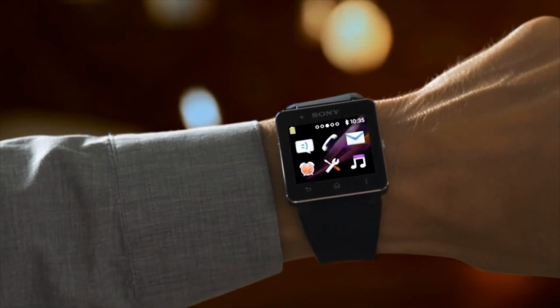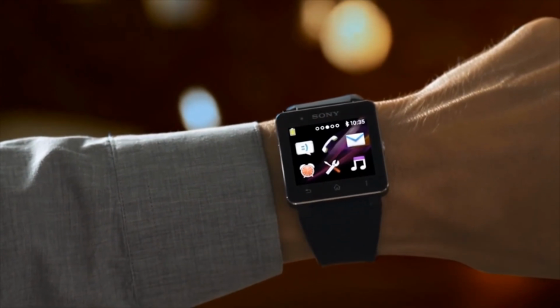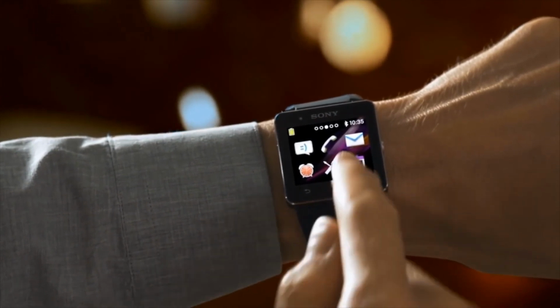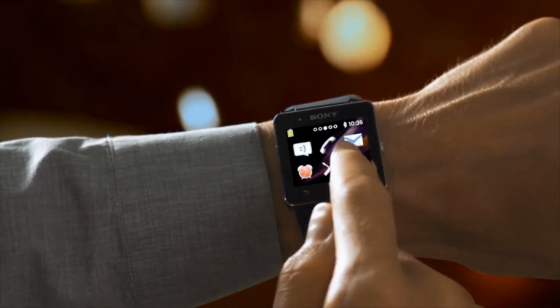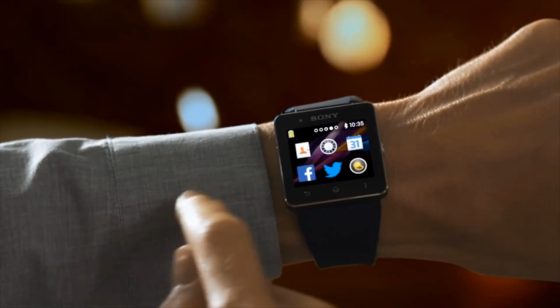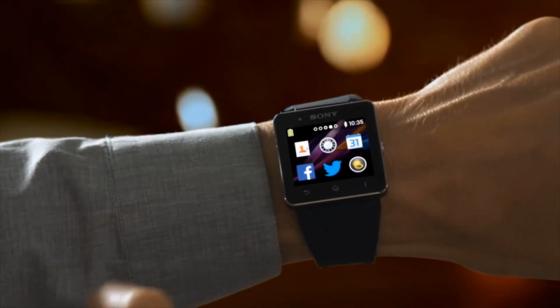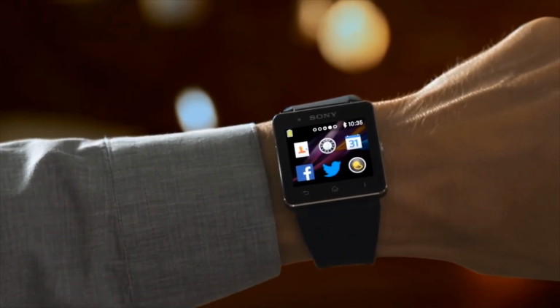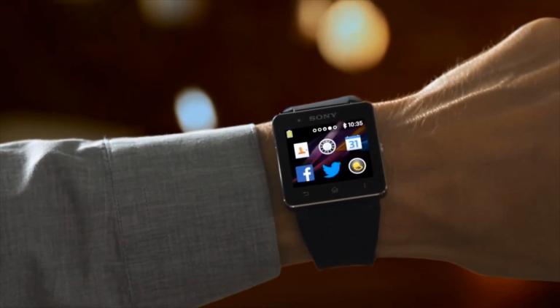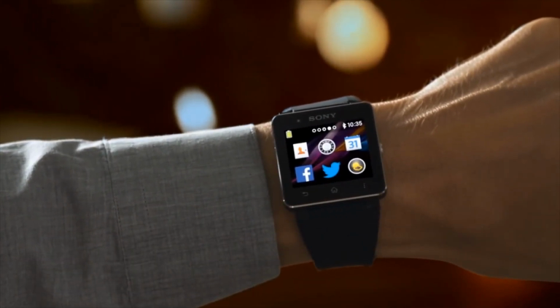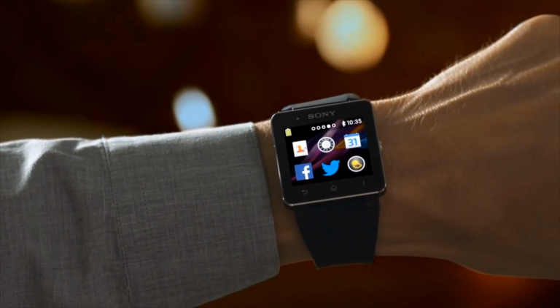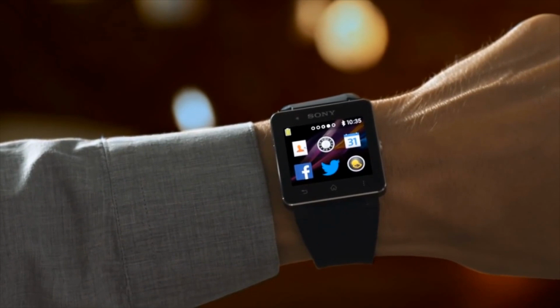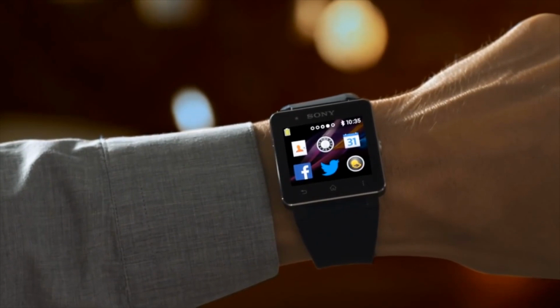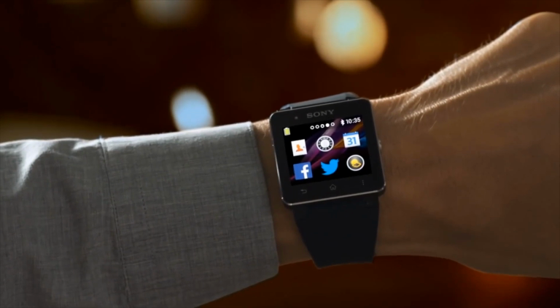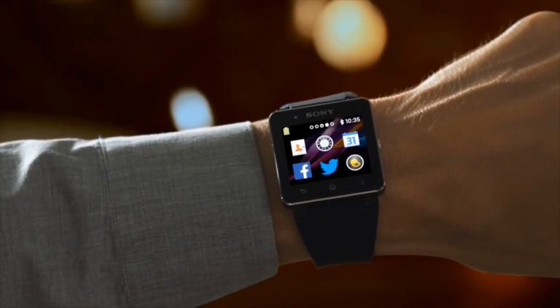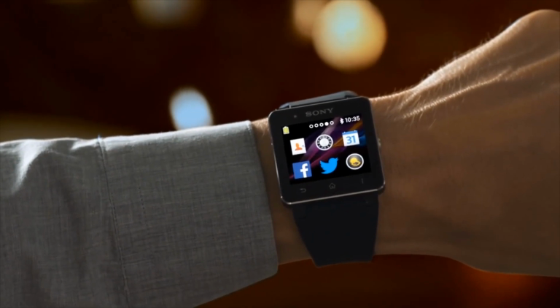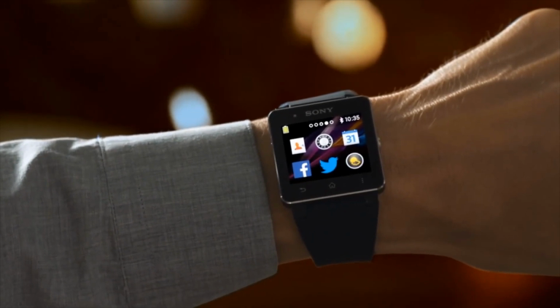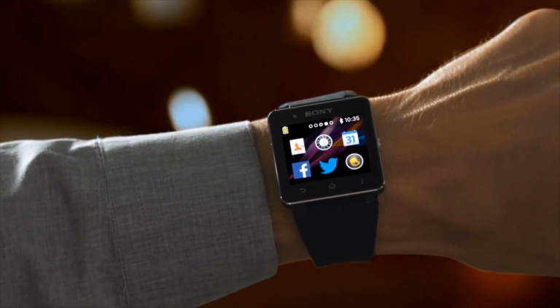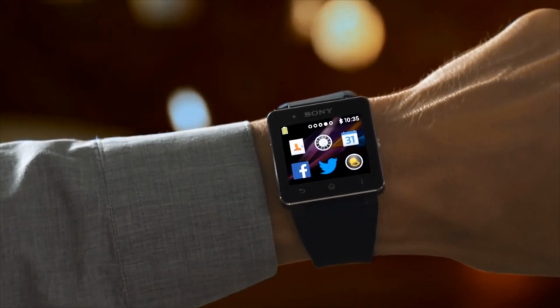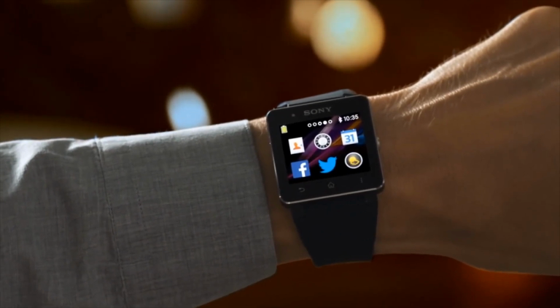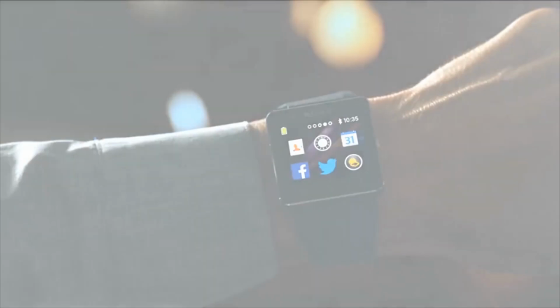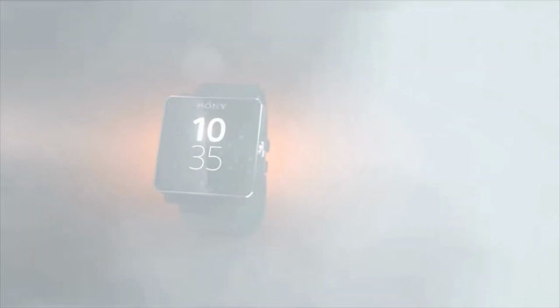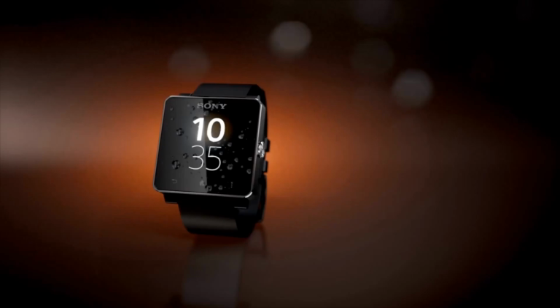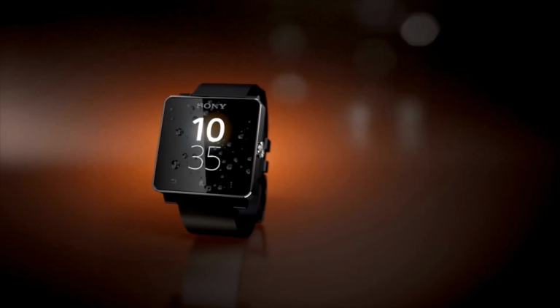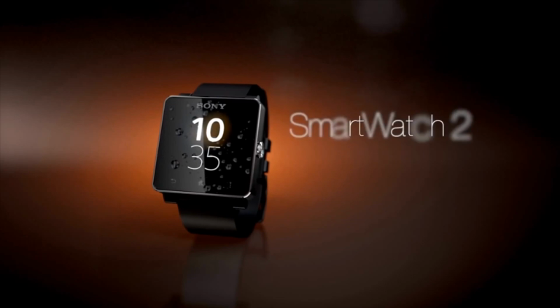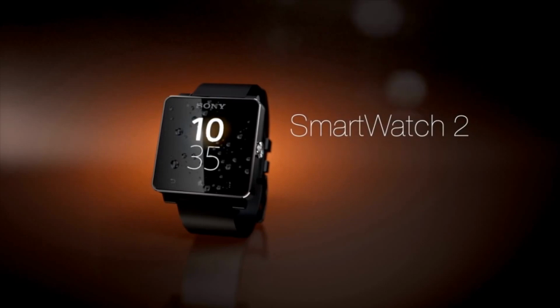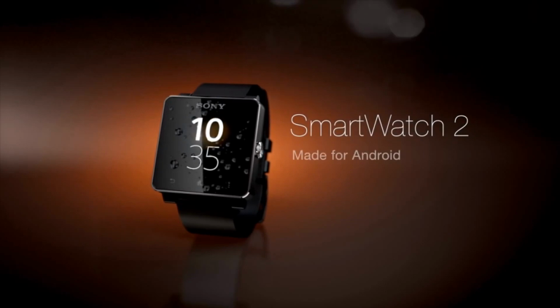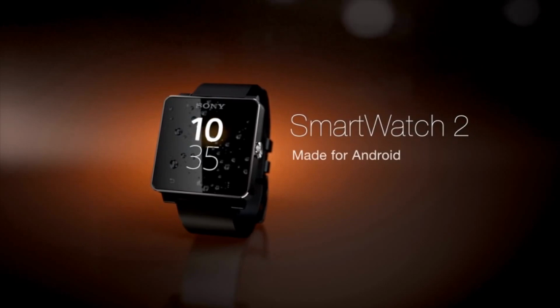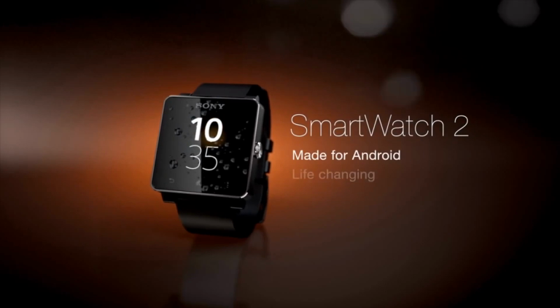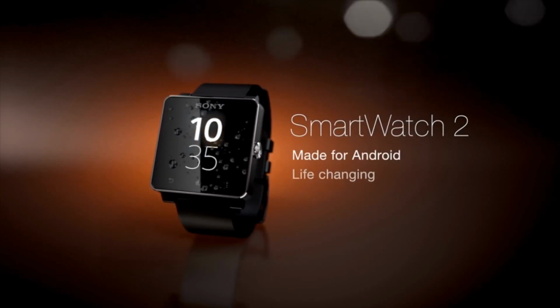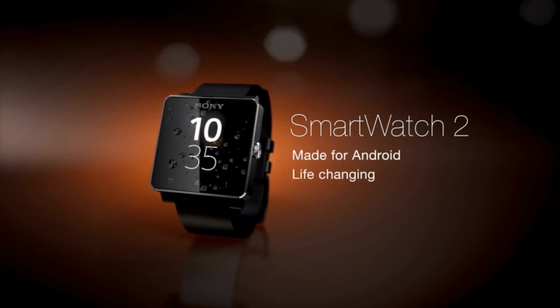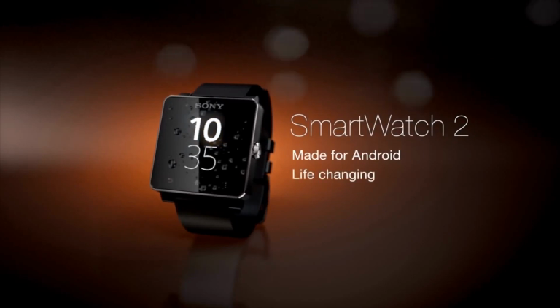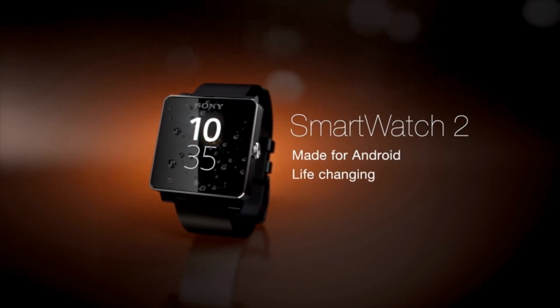Choose from a growing number of dedicated Sony smartwatch apps and personalize your experience. With Smartwatch 2 from Sony, Android just got better.